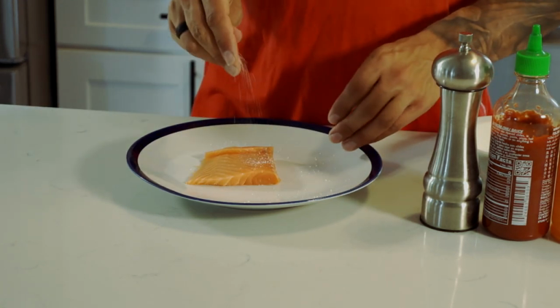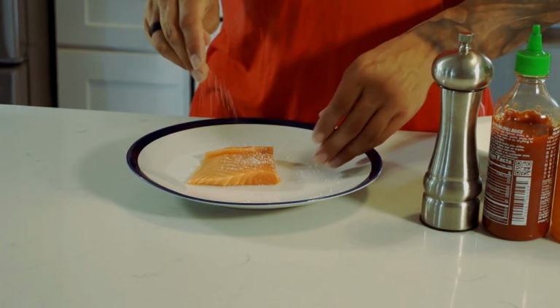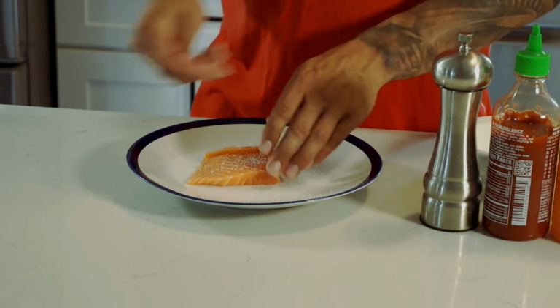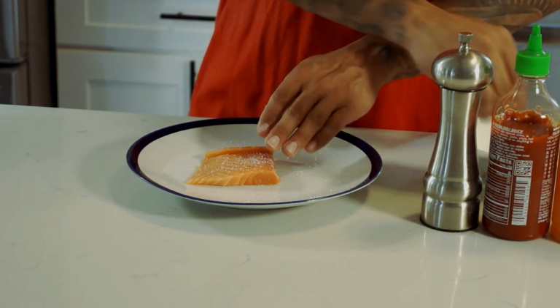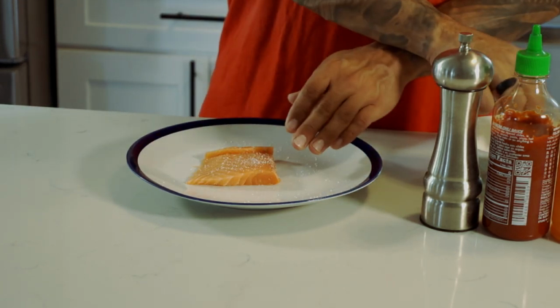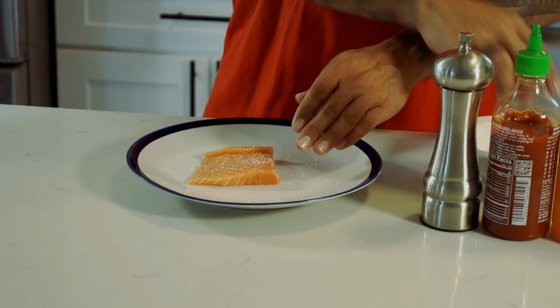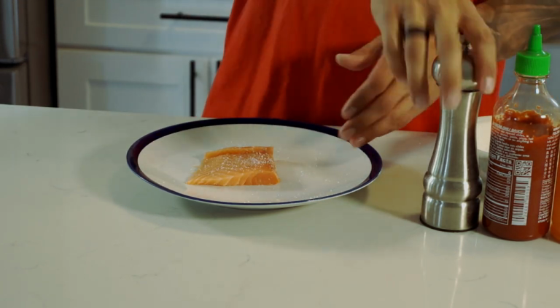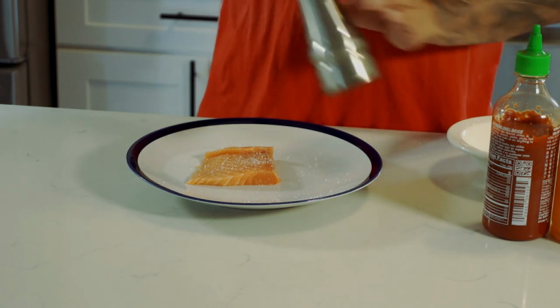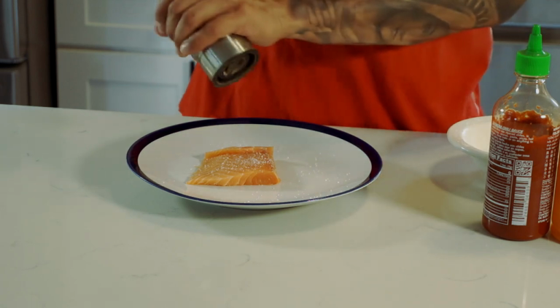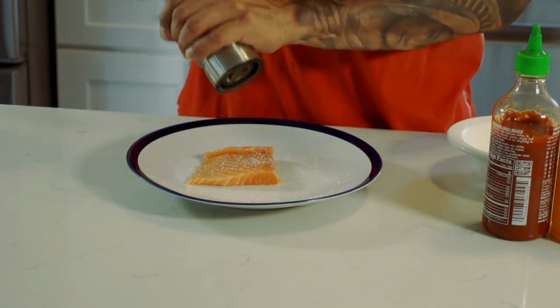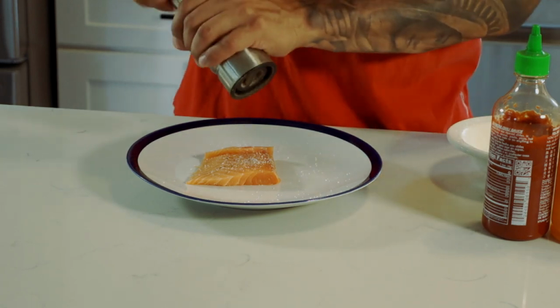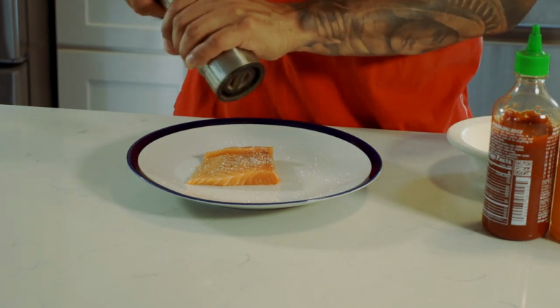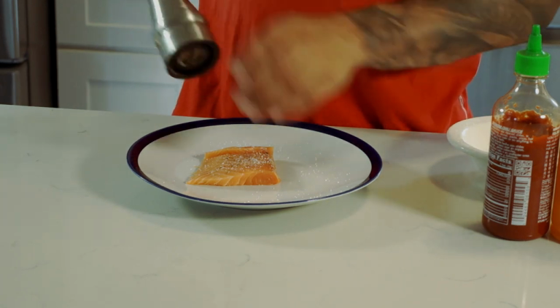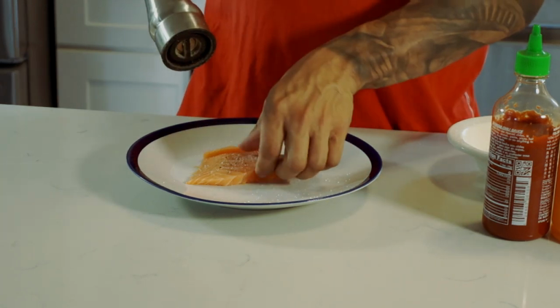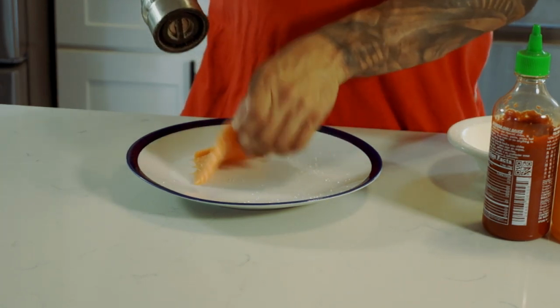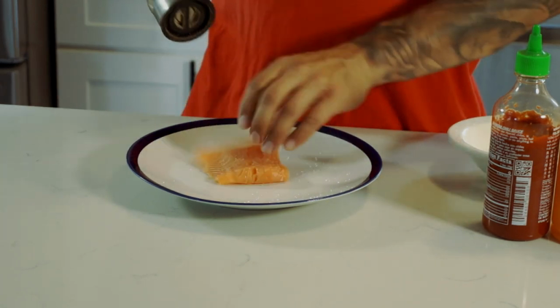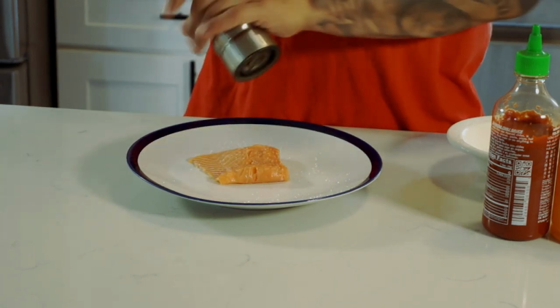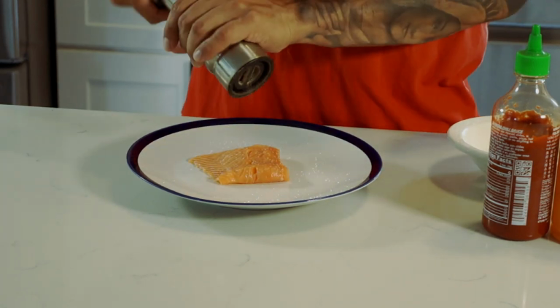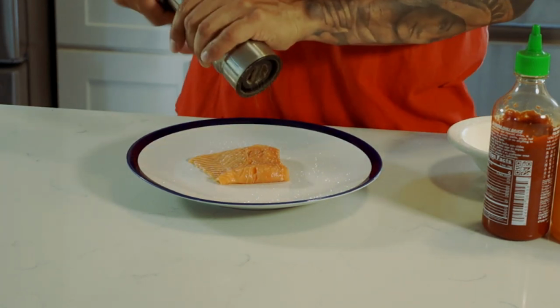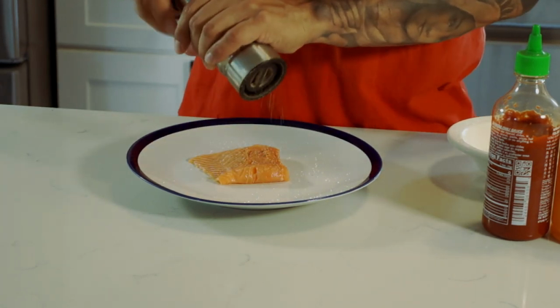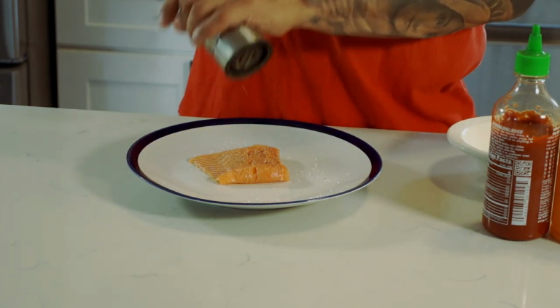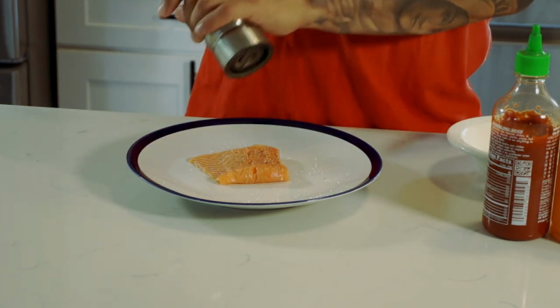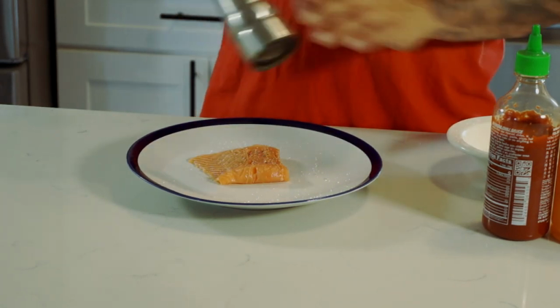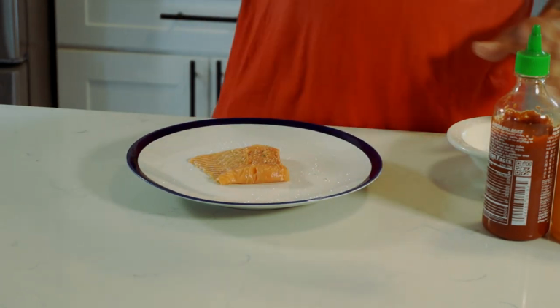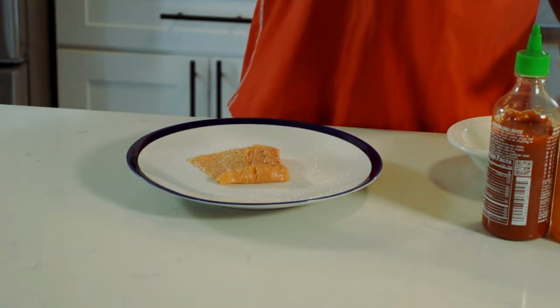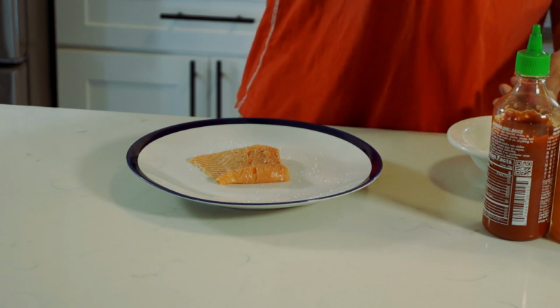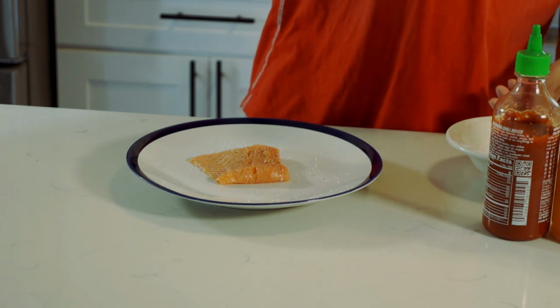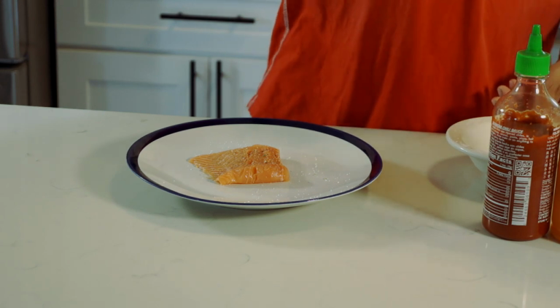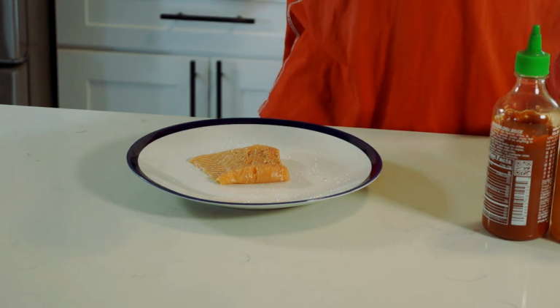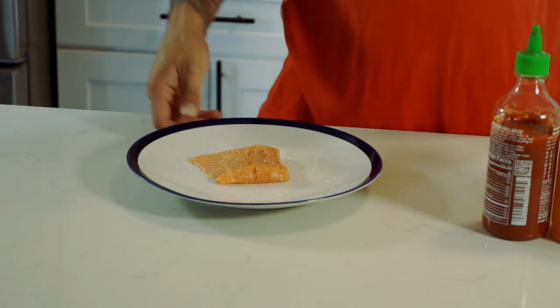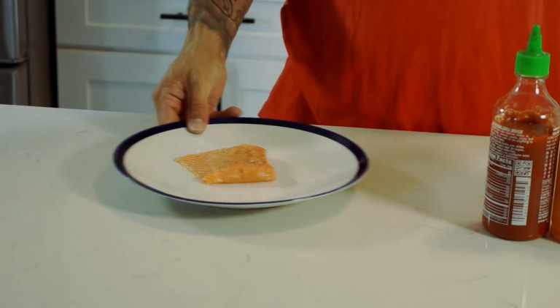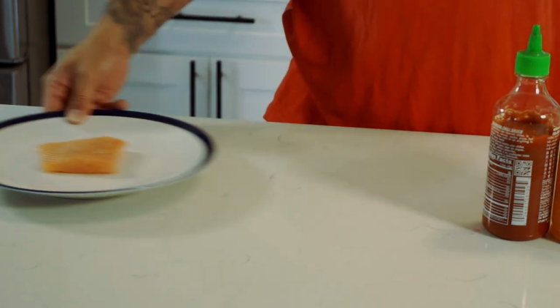Start off with a four ounce piece of salmon, skin off. Salt on both sides — kosher salt, black pepper. Using fresh black pepper just for that little extra taste.